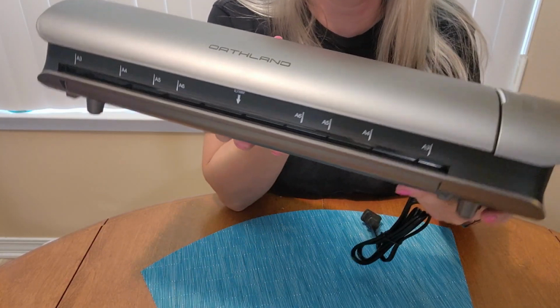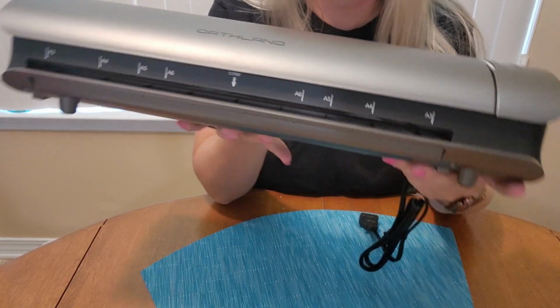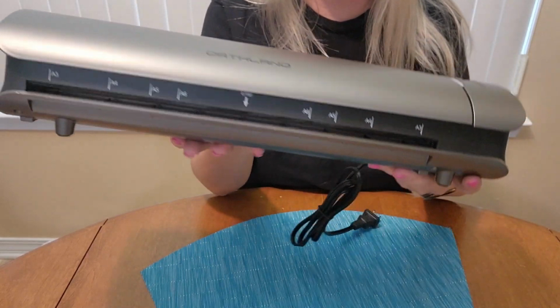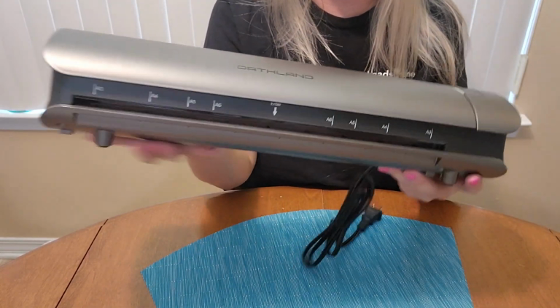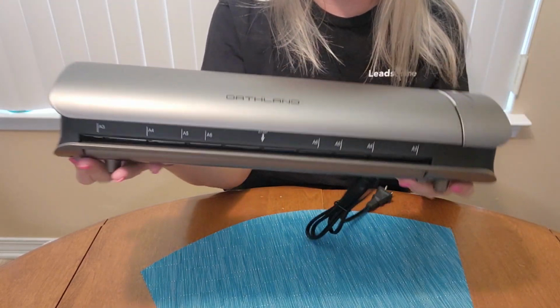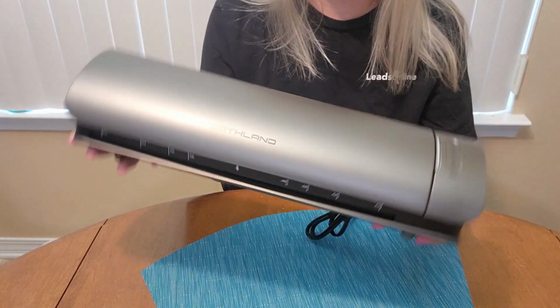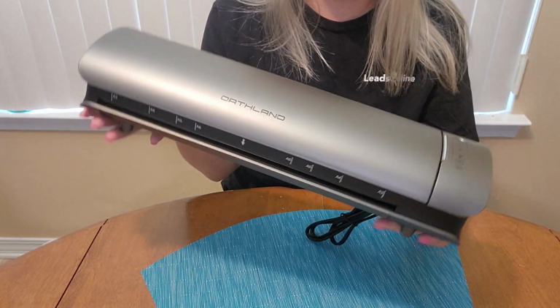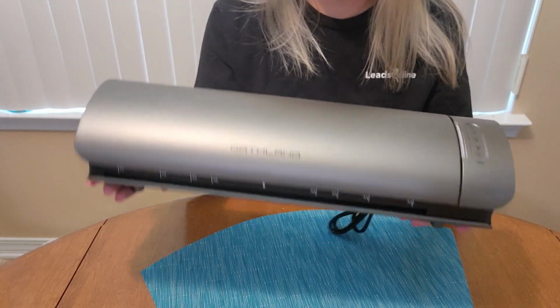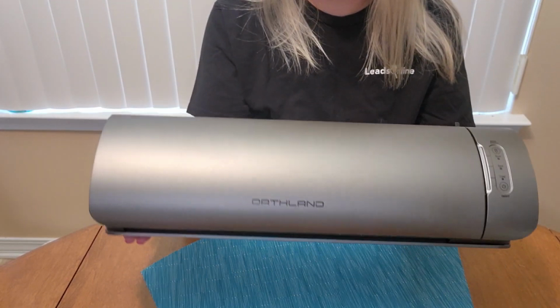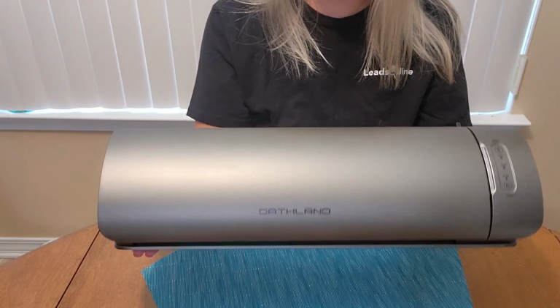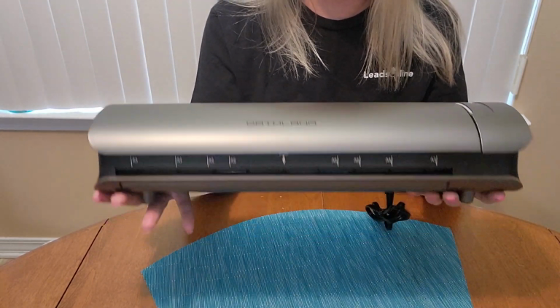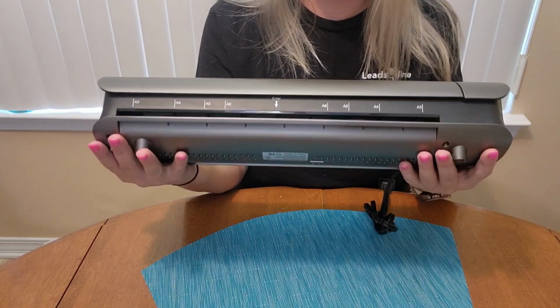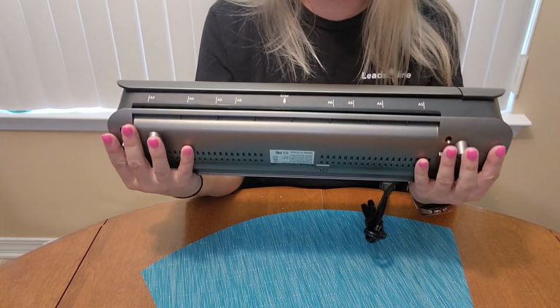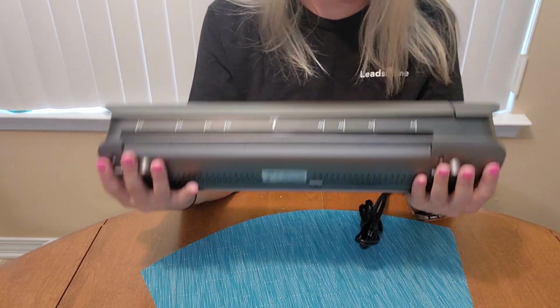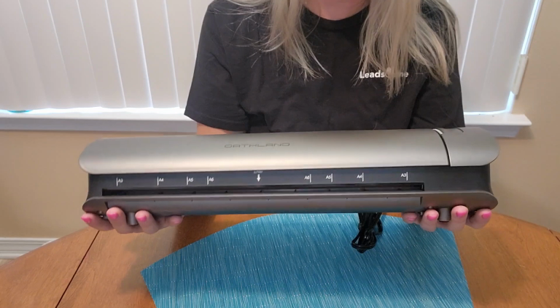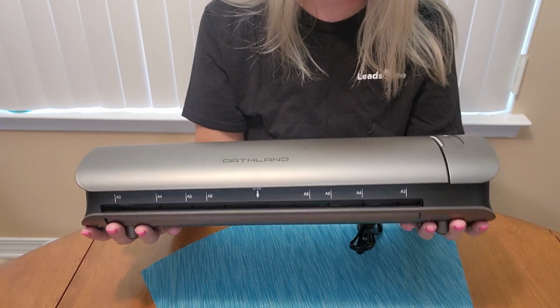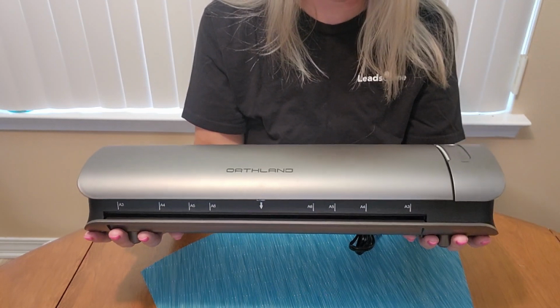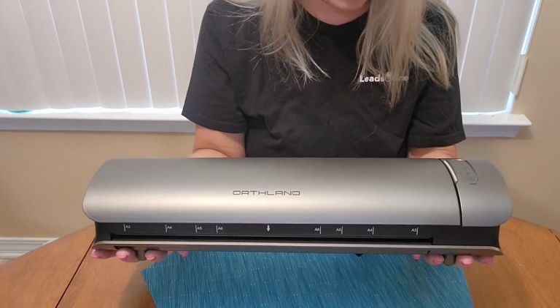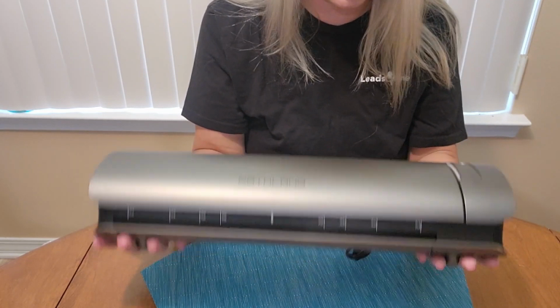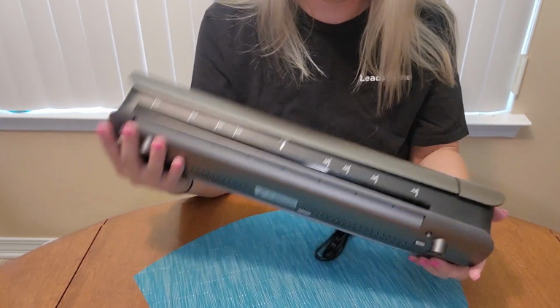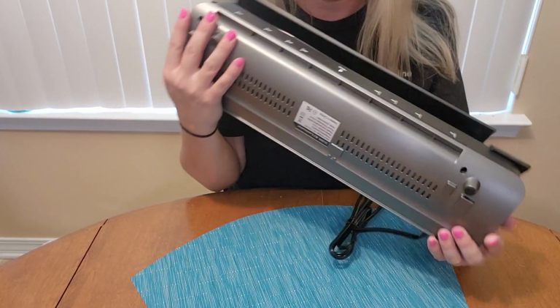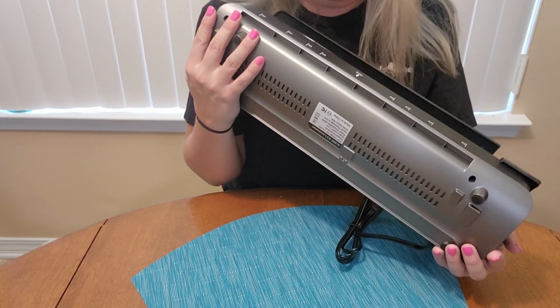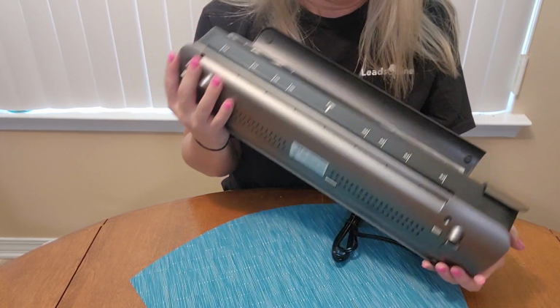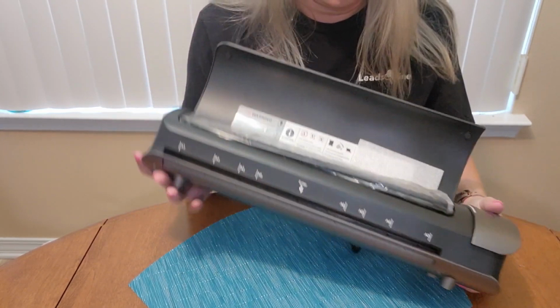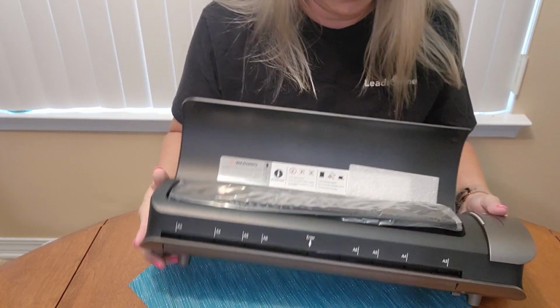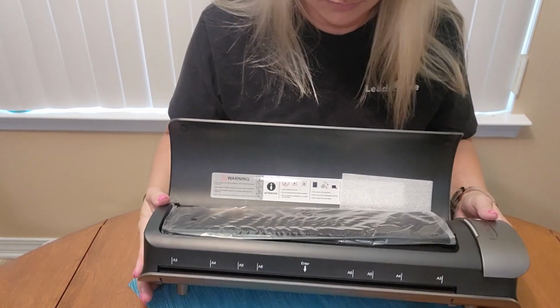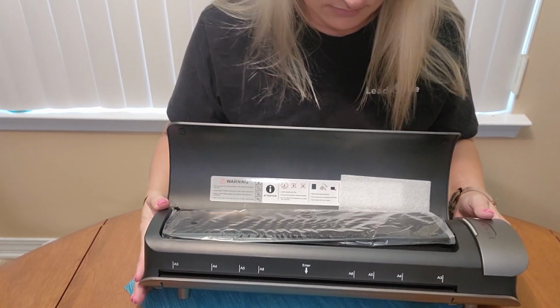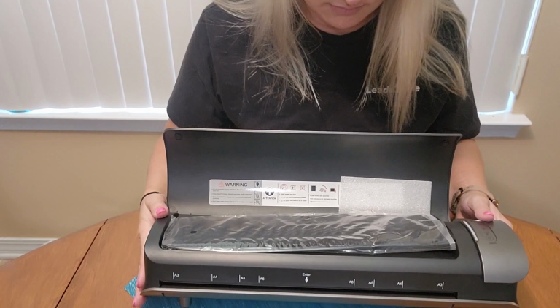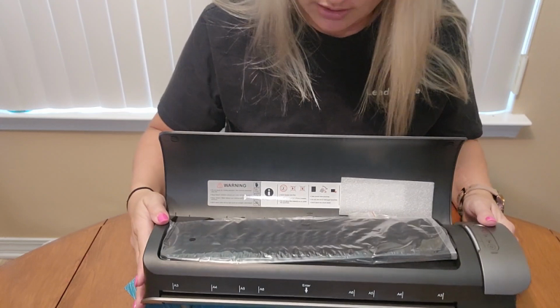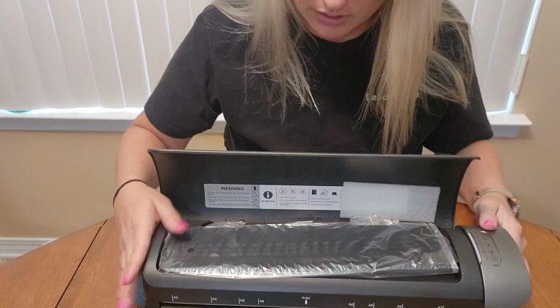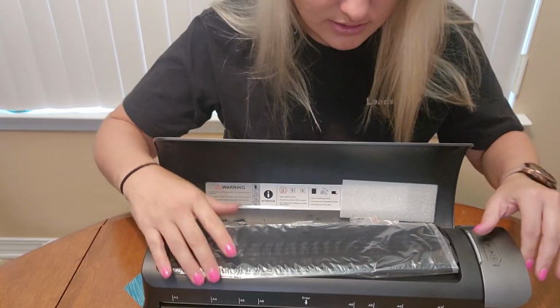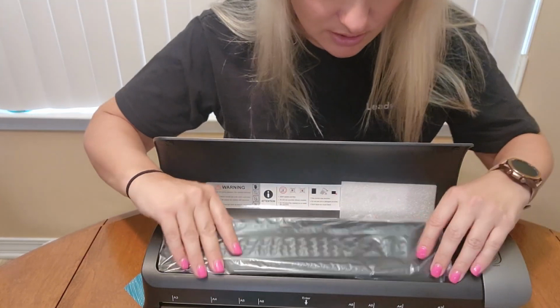It is a great shape — it's very attractive looking. It looks great. It comes with lots of stuff.